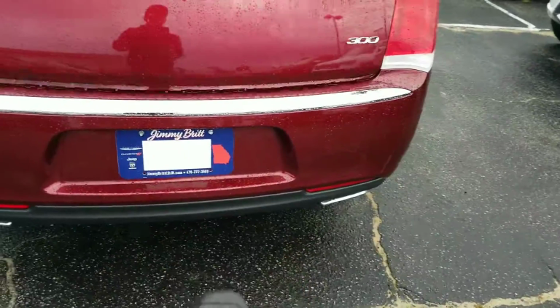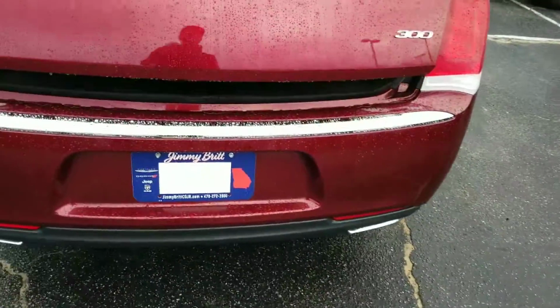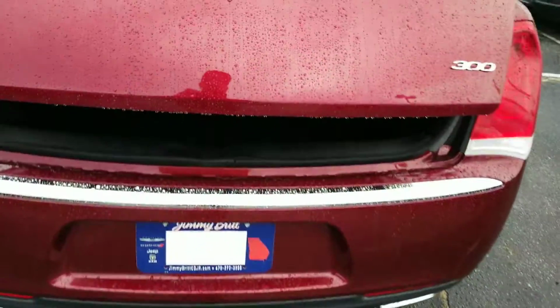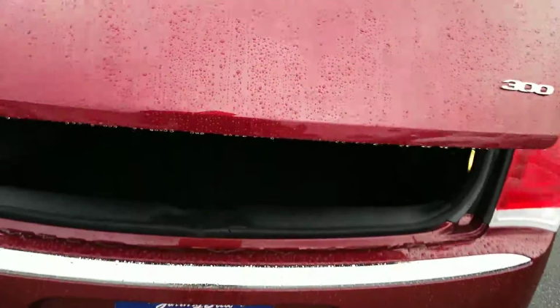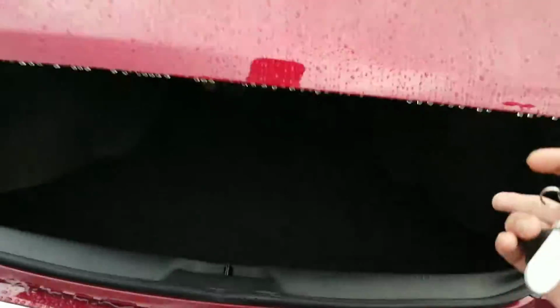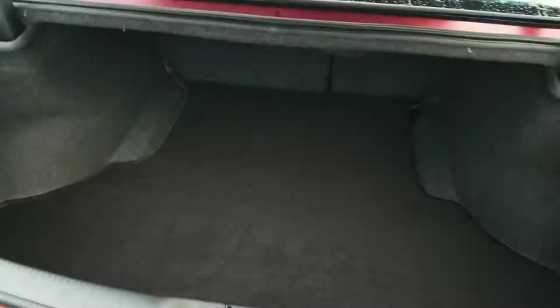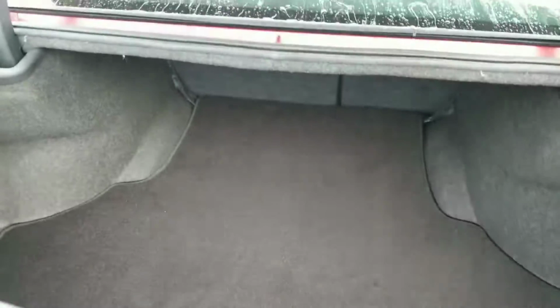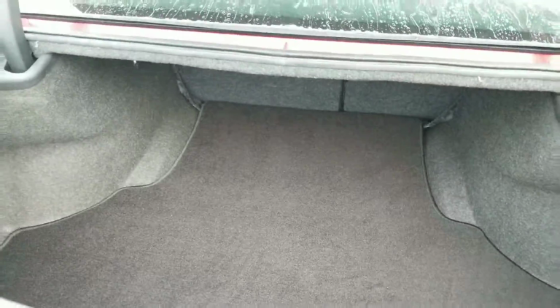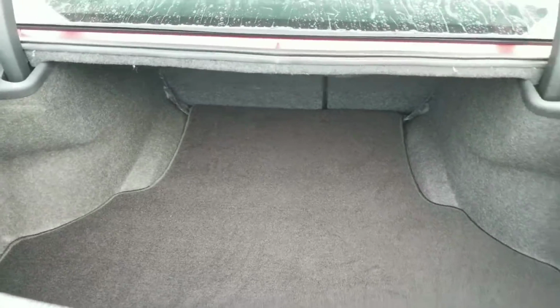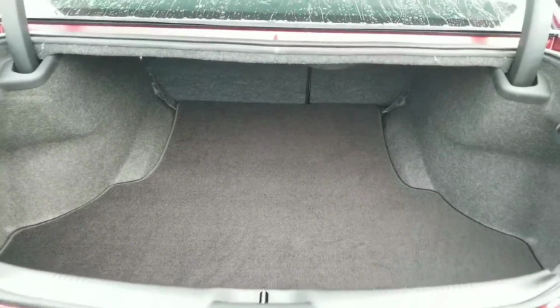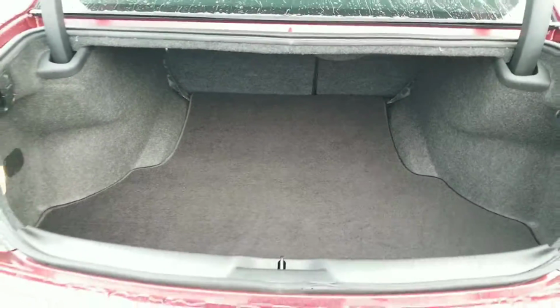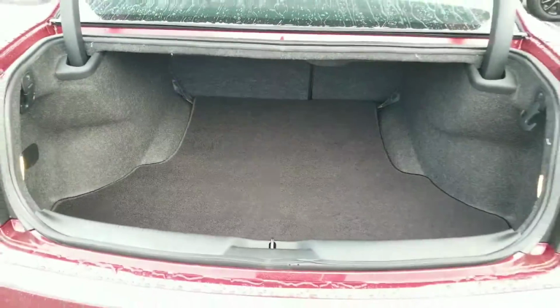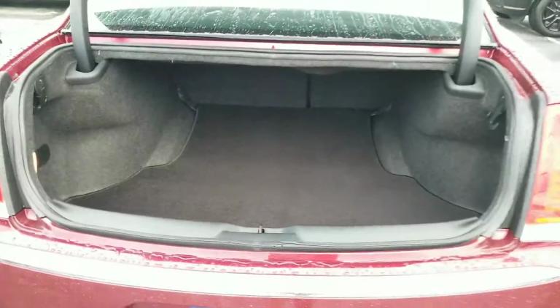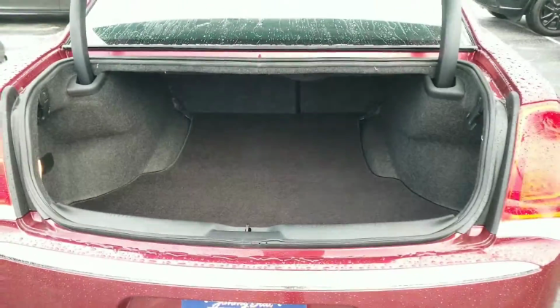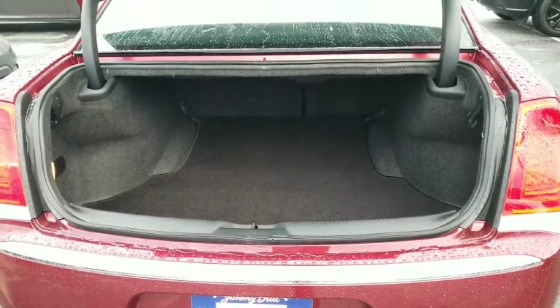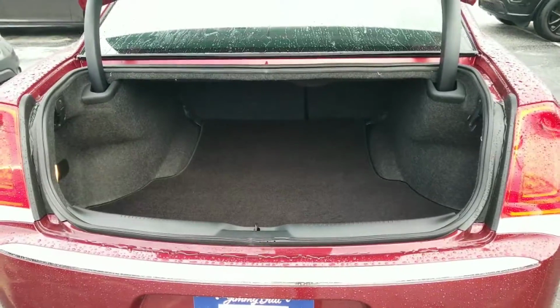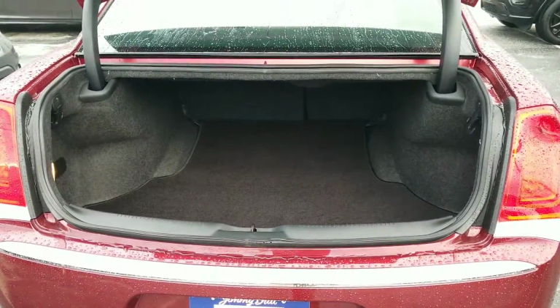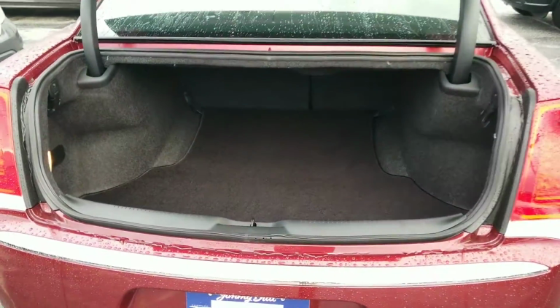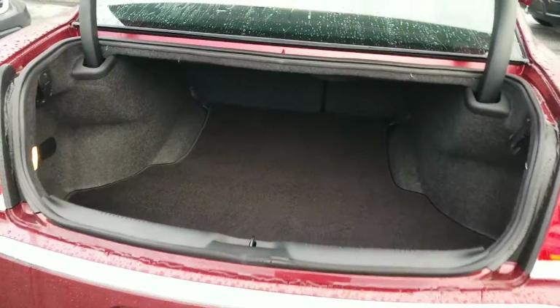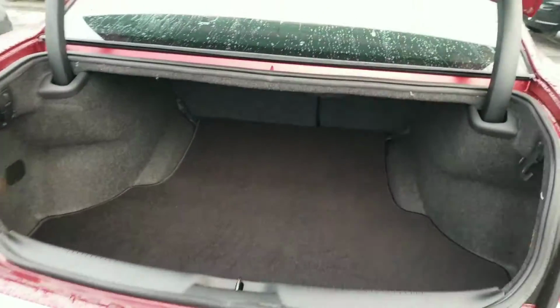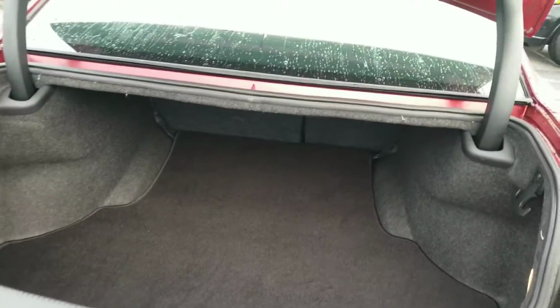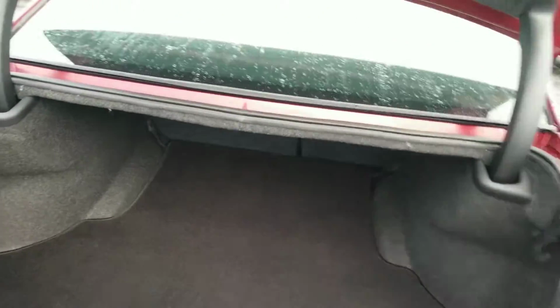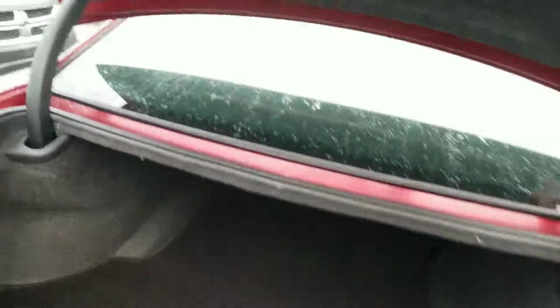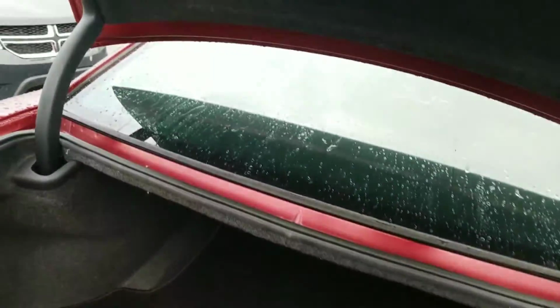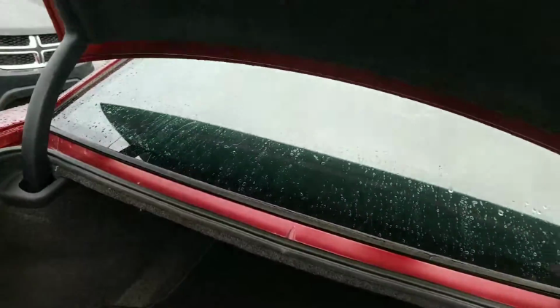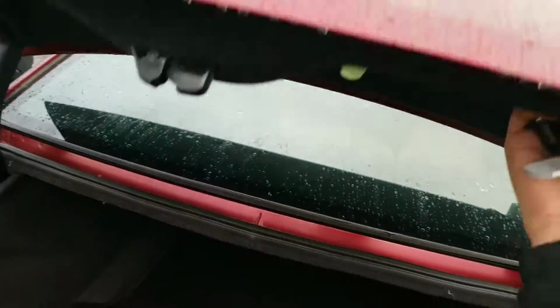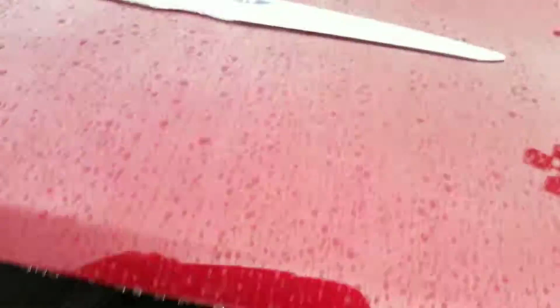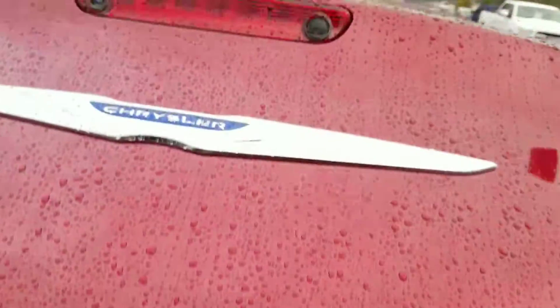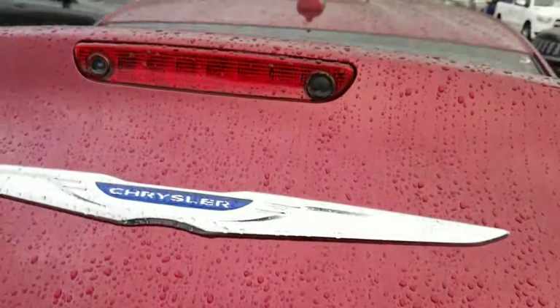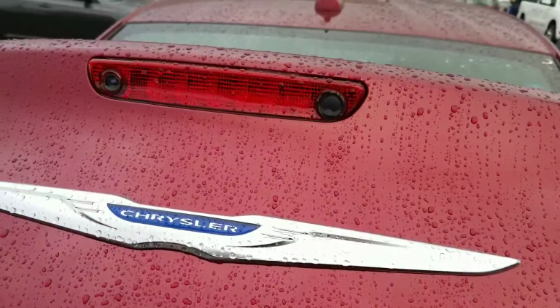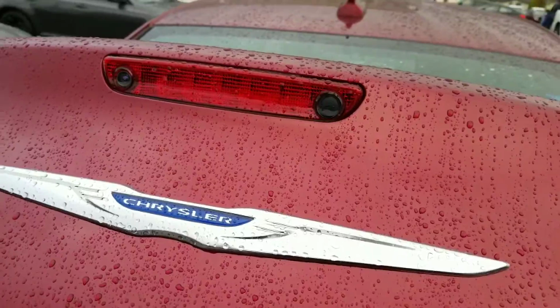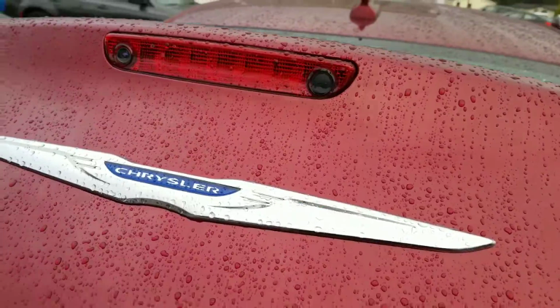Two clicks of a button very conveniently opens up your trunk, and as you see here it has massive amounts of trunk space. You also will have that backup camera equipped on this vehicle as well.